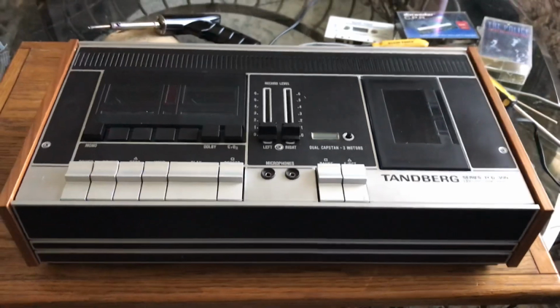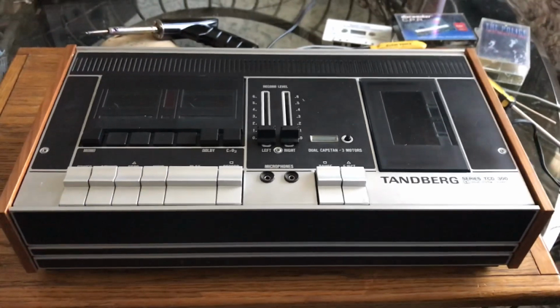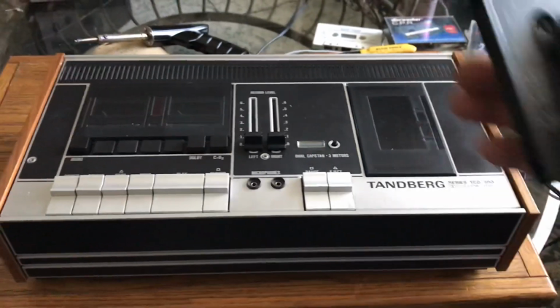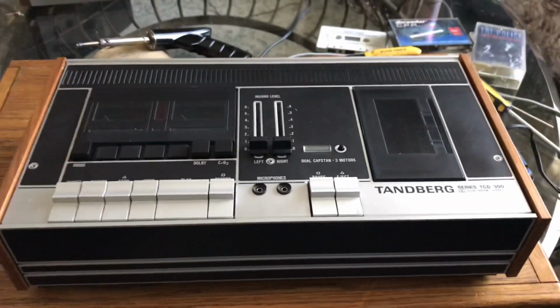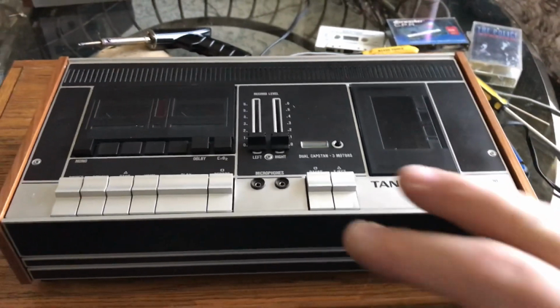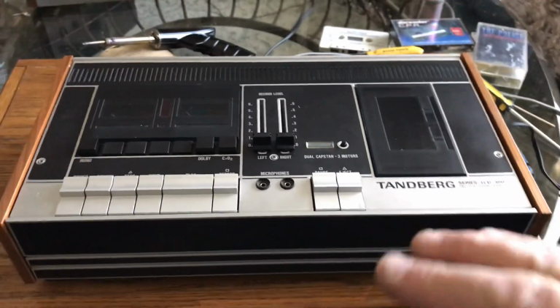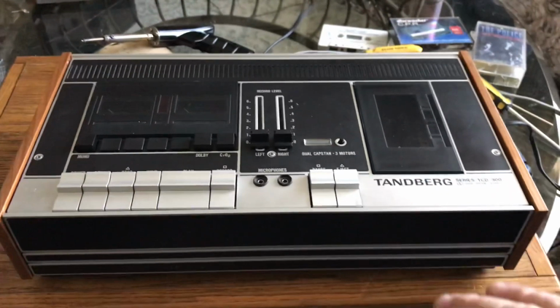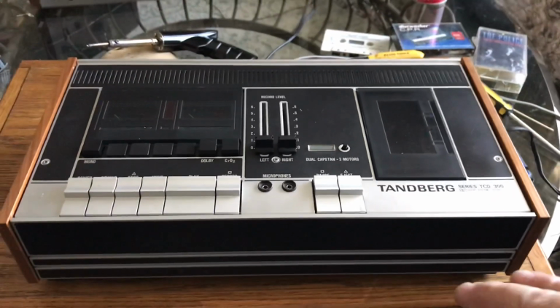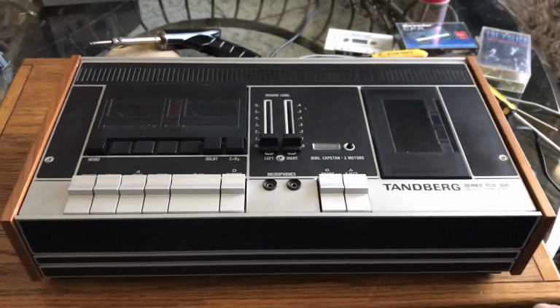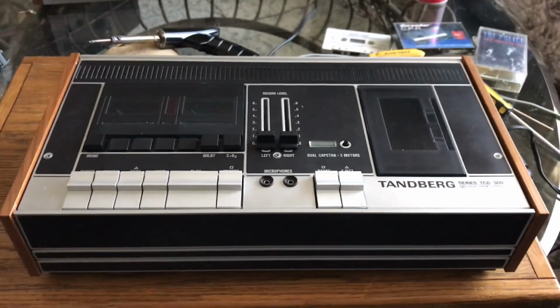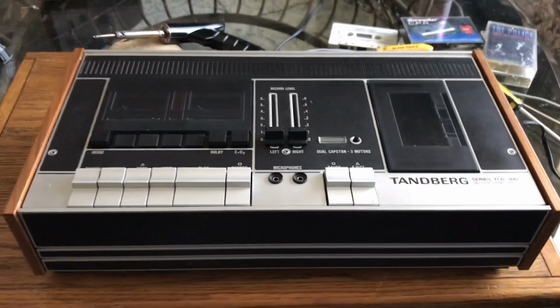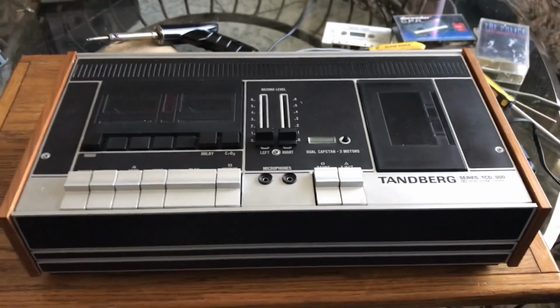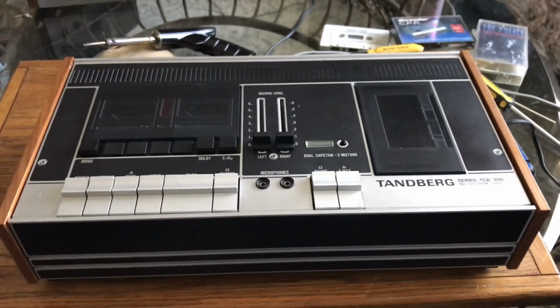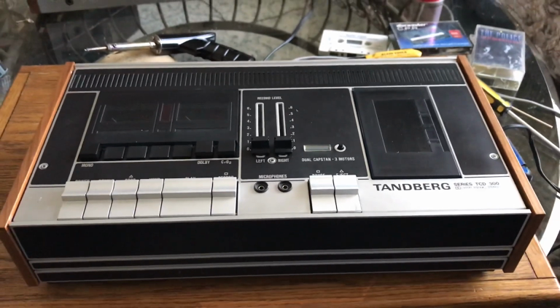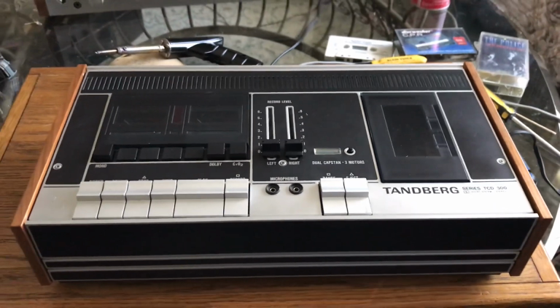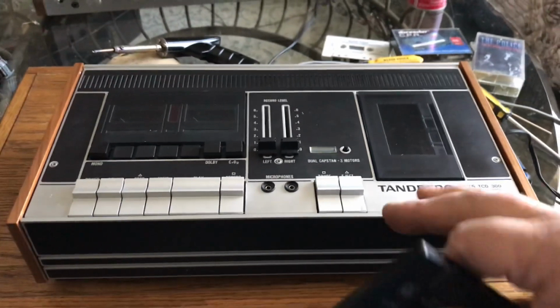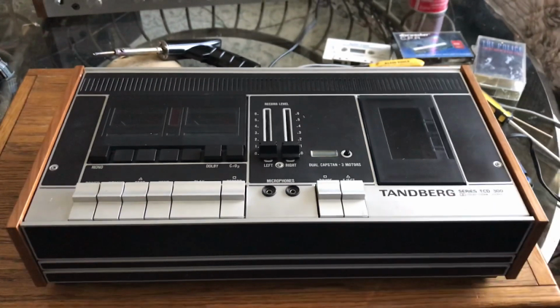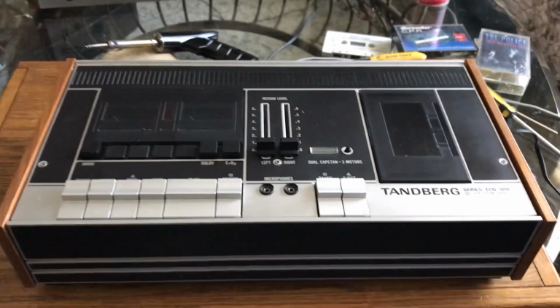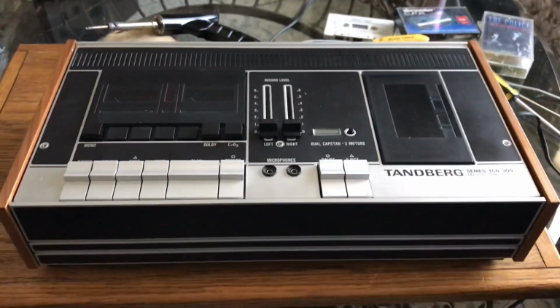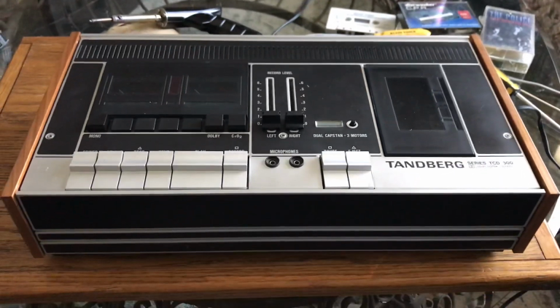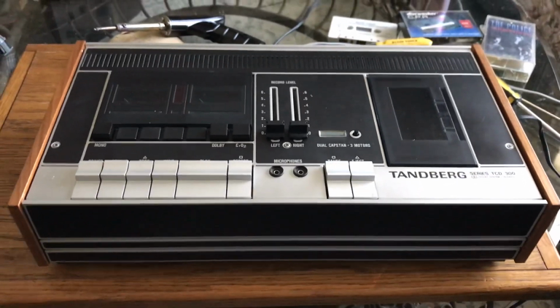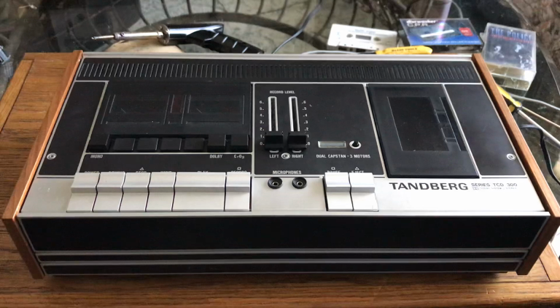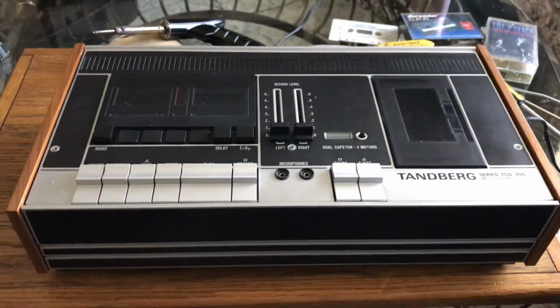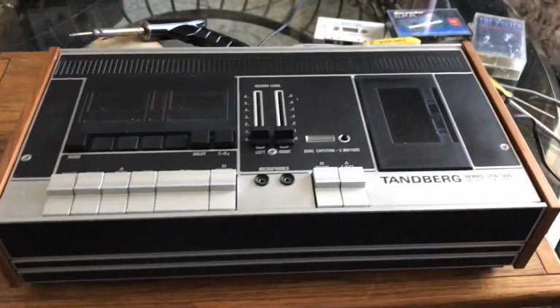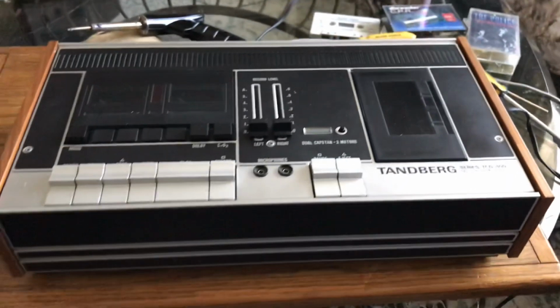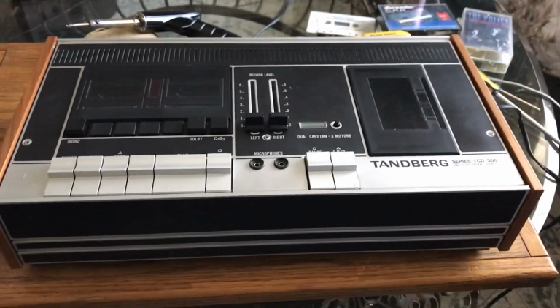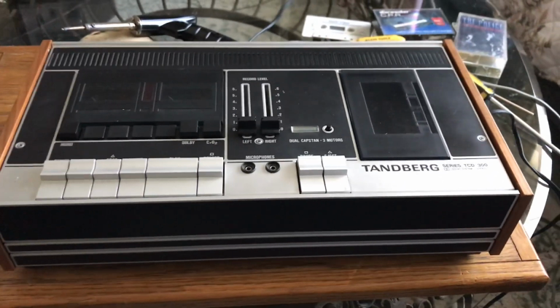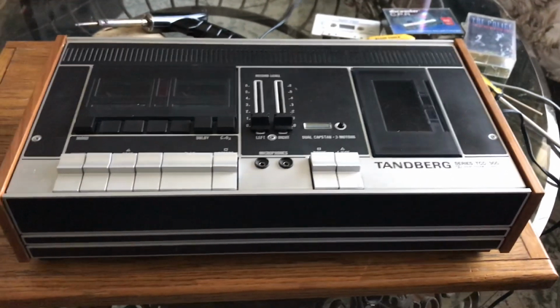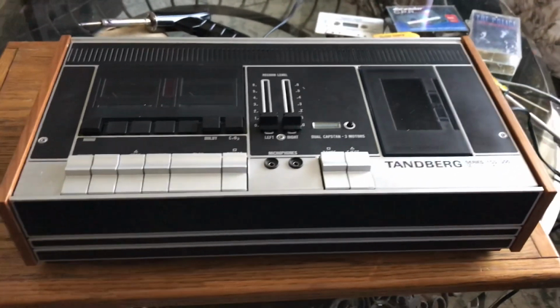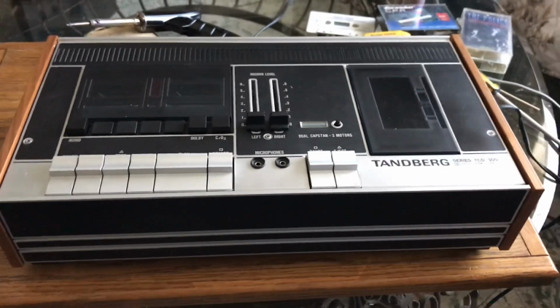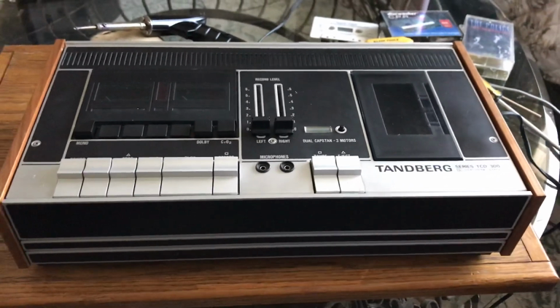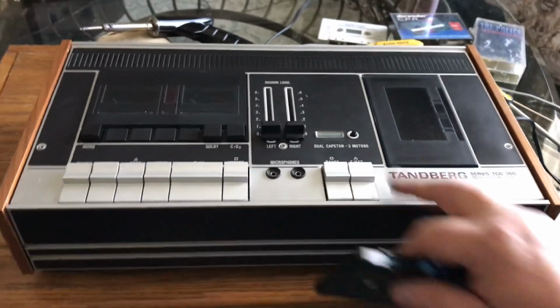So it's working really good. I wish I had a belt — I wish I had planned better so I could replace the belt. The belt doesn't sound bad but we don't know when it was last changed. Anyways, we just thought we'd show you a little bit of a demo here.